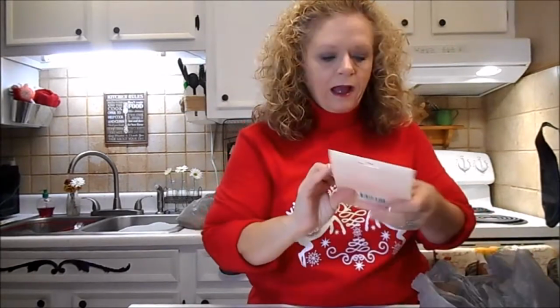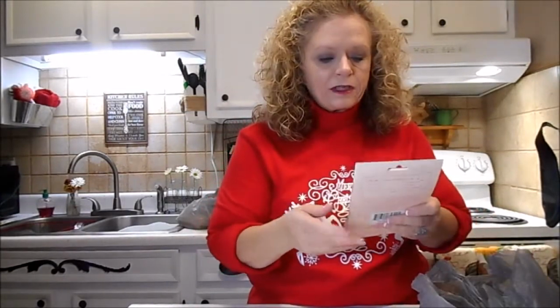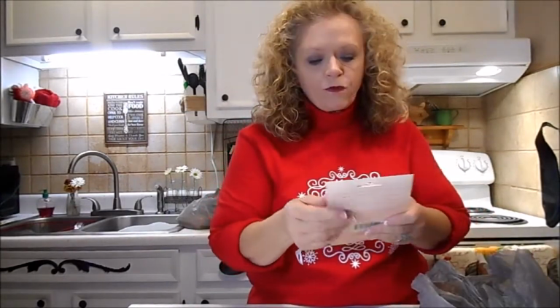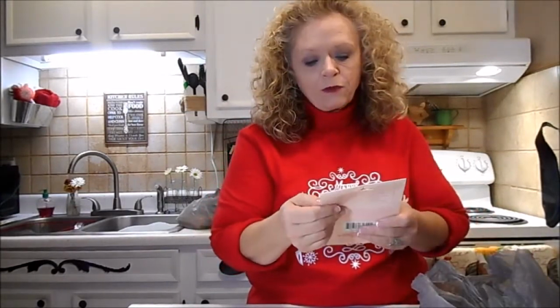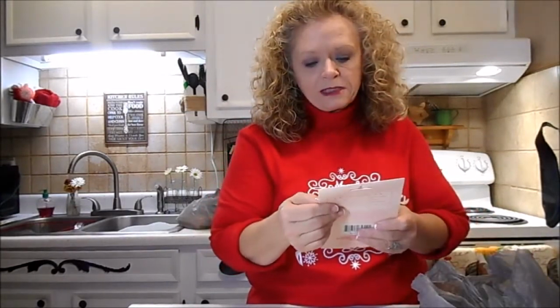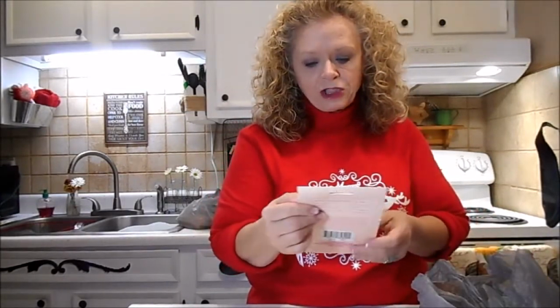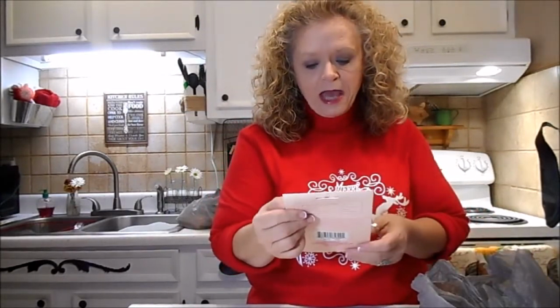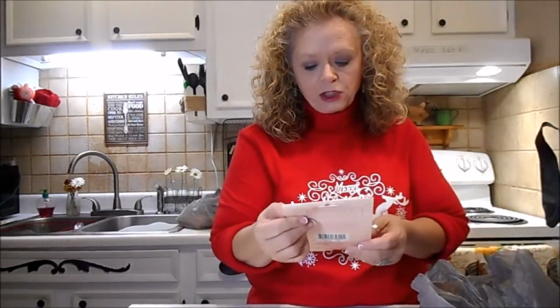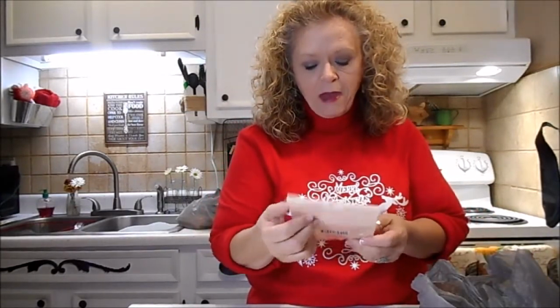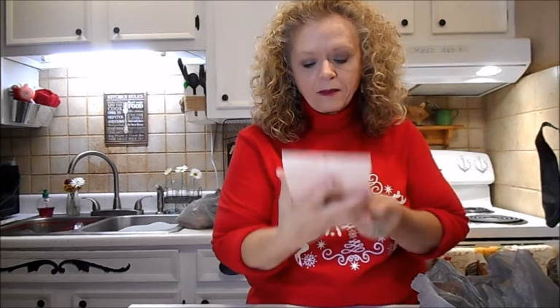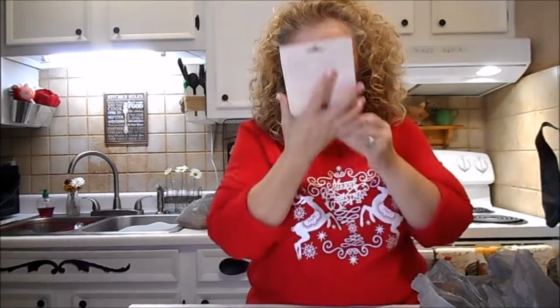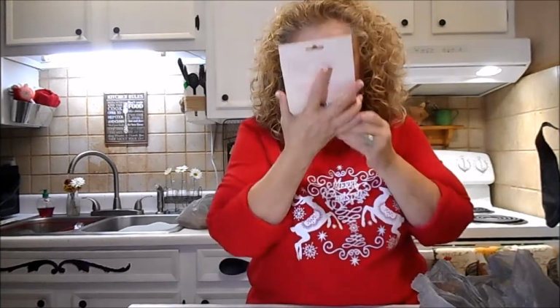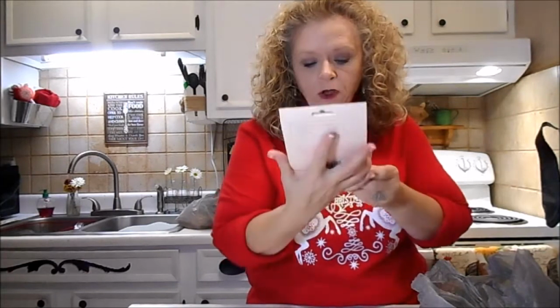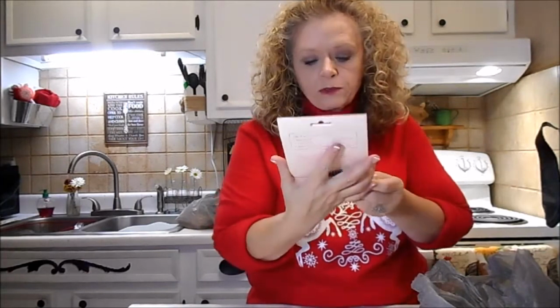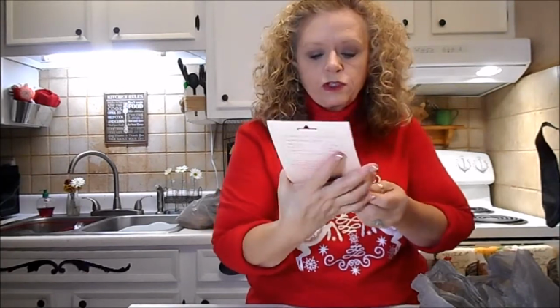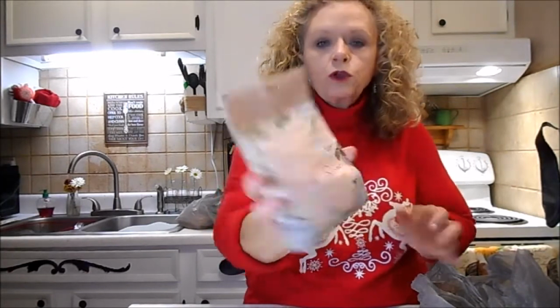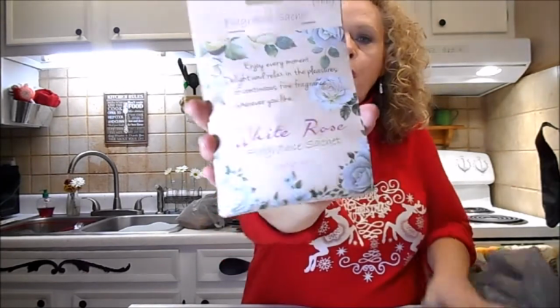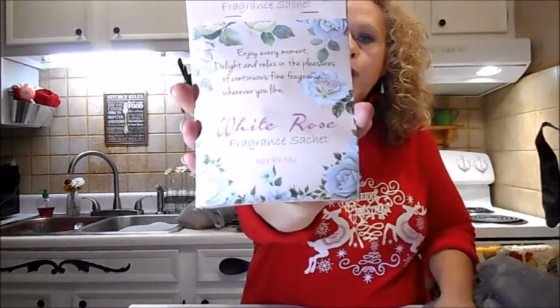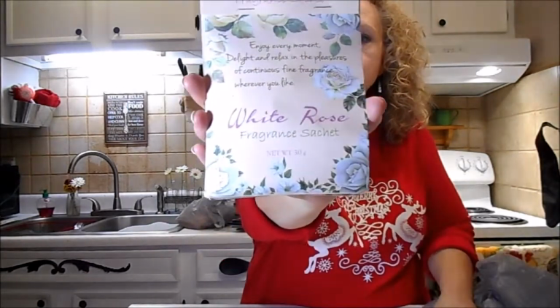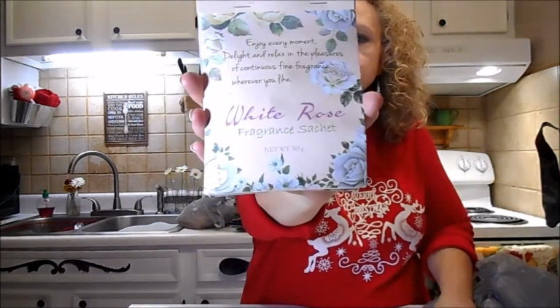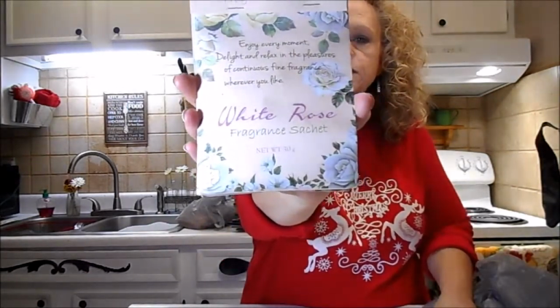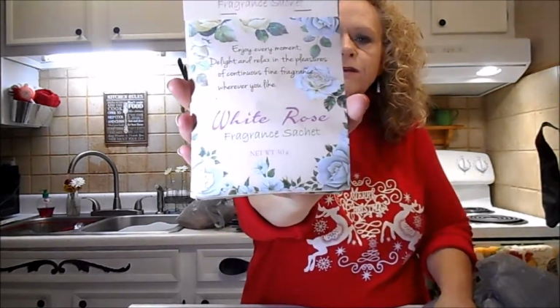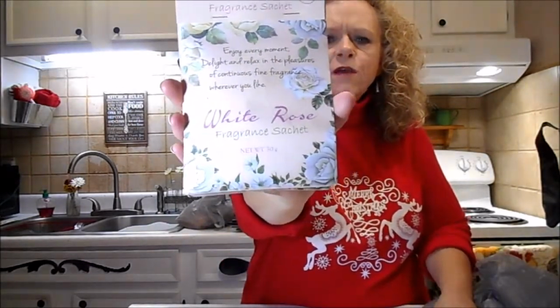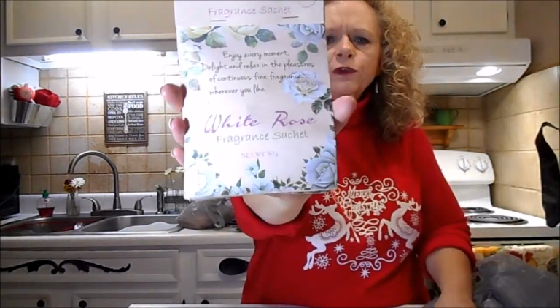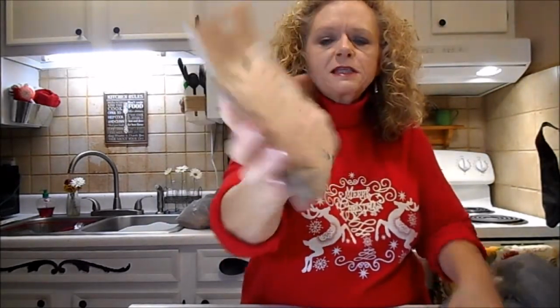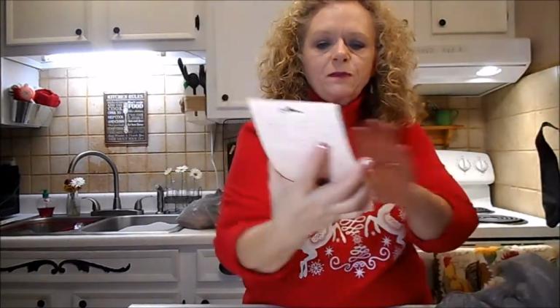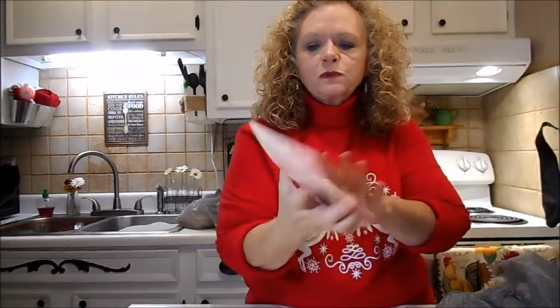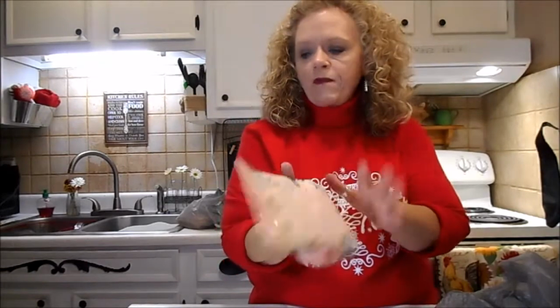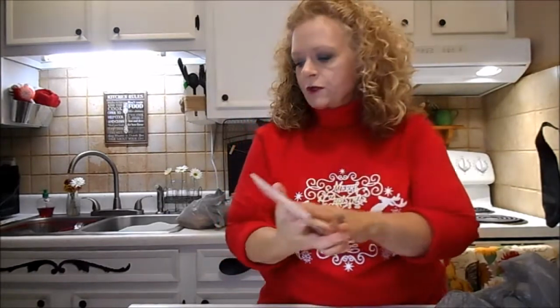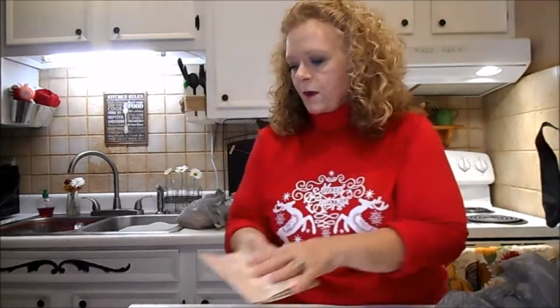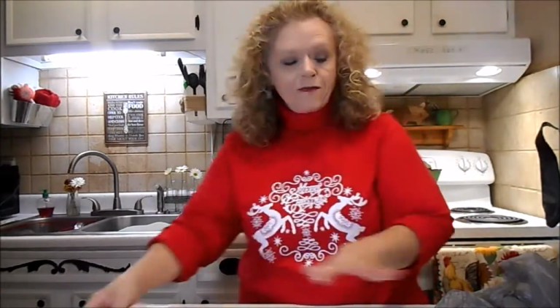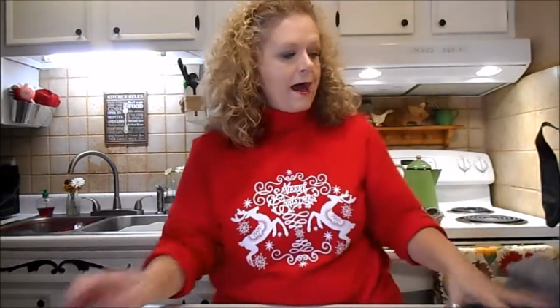I've got these fragrance sachets - the two-pack. It smells so good - the White Rose. They had several different scents but this was my favorite, so I got that.